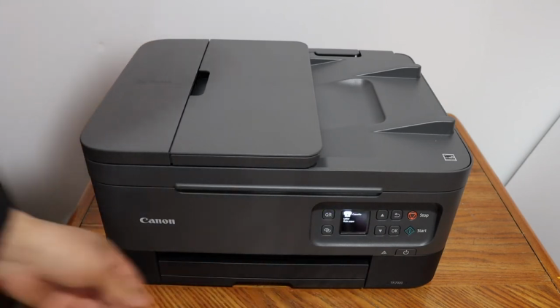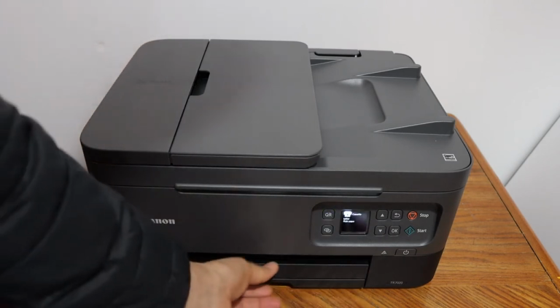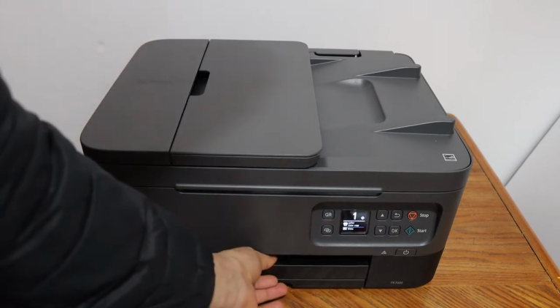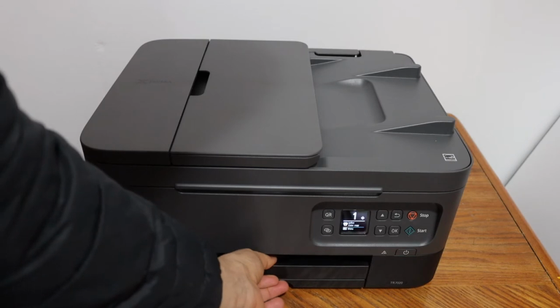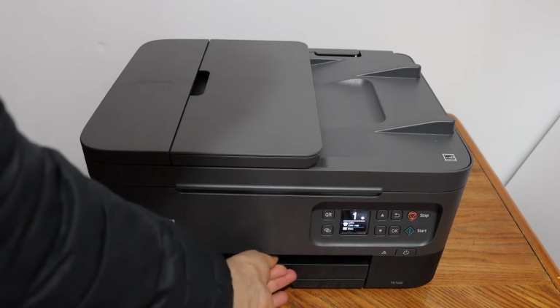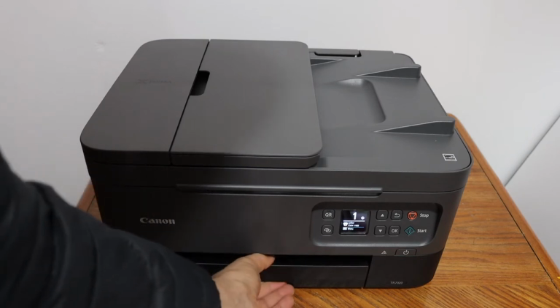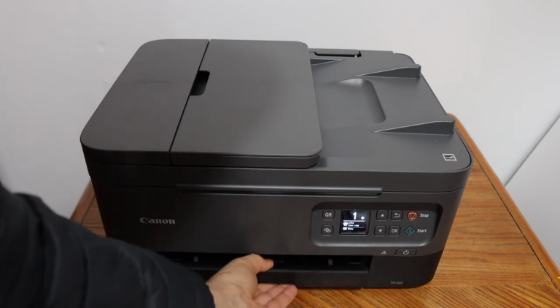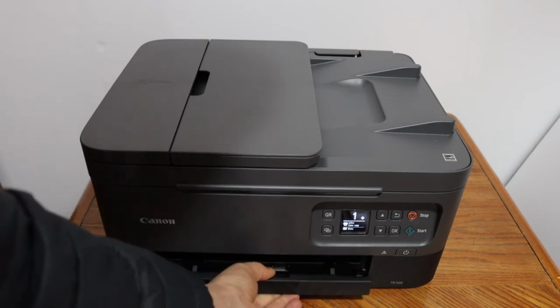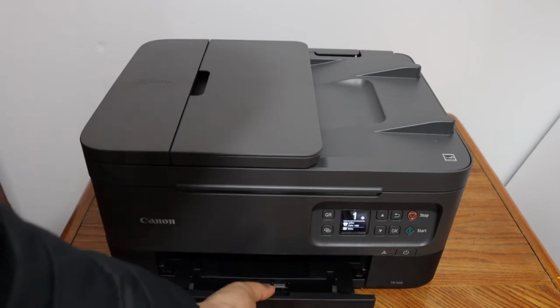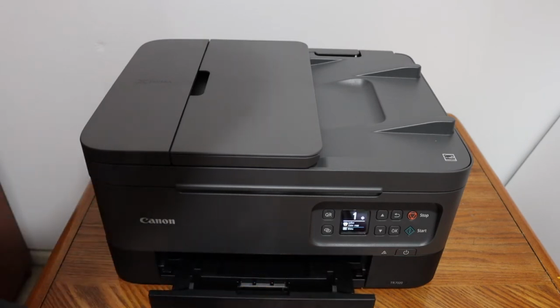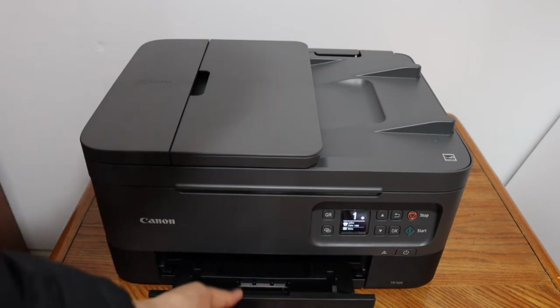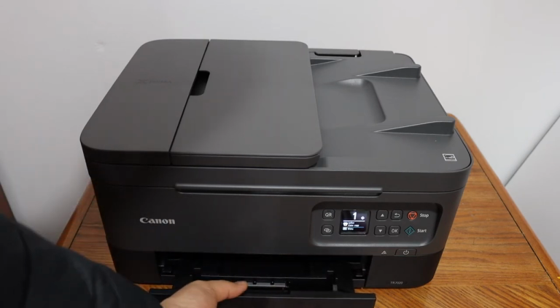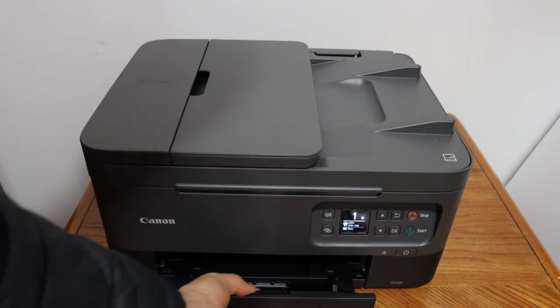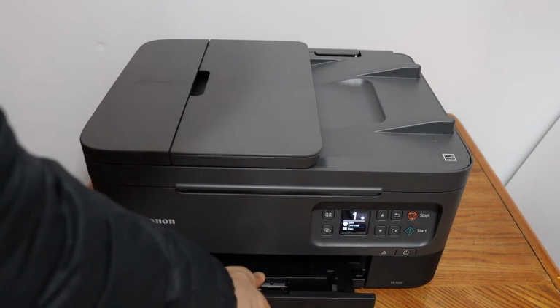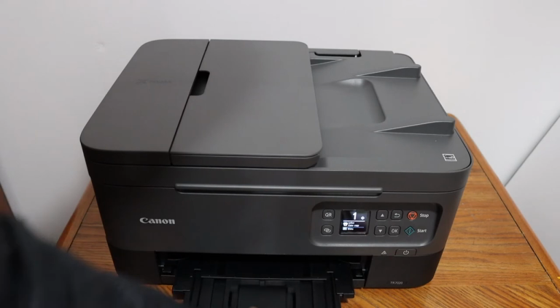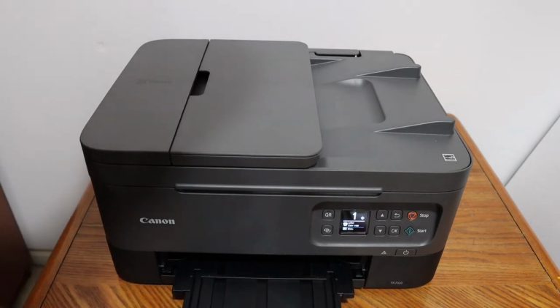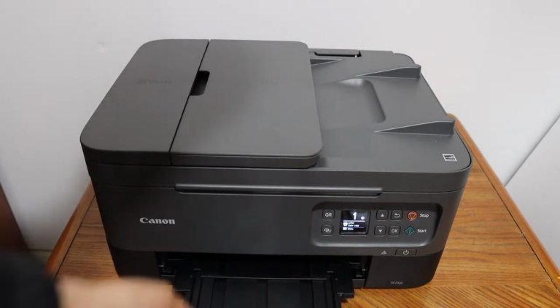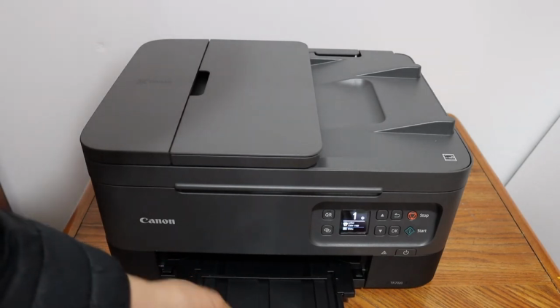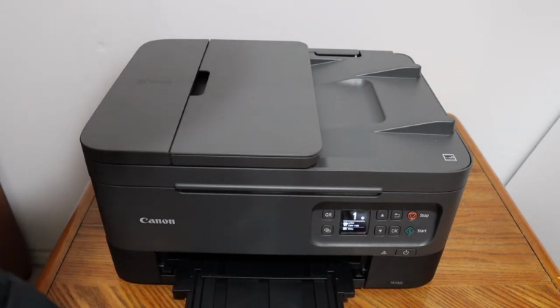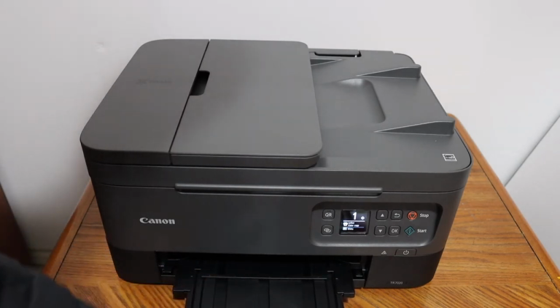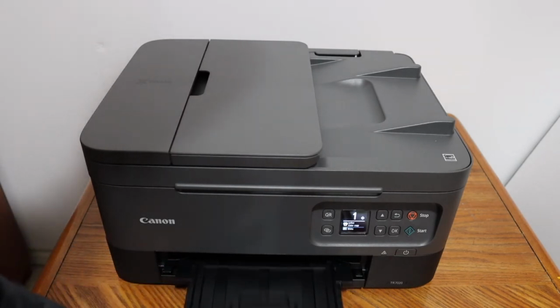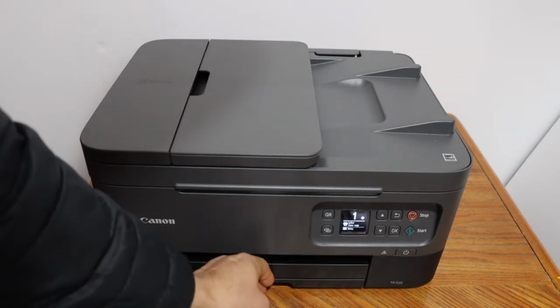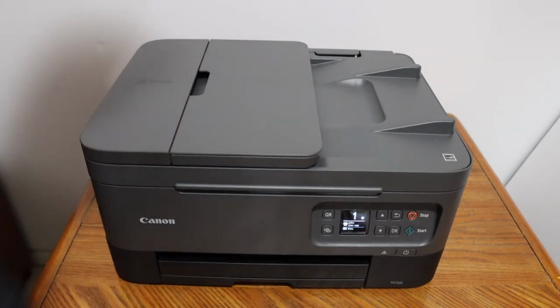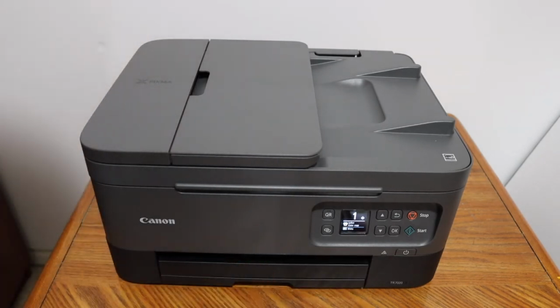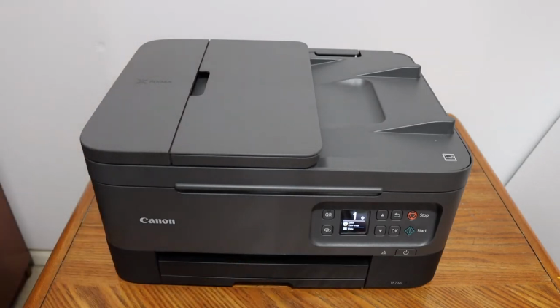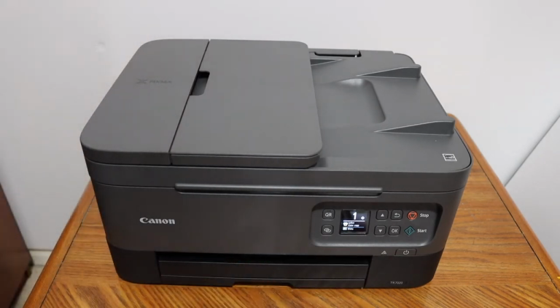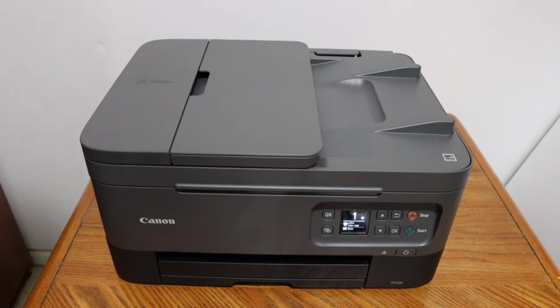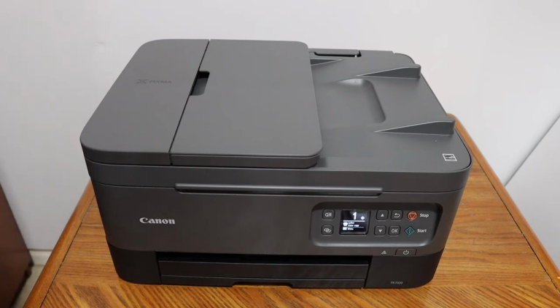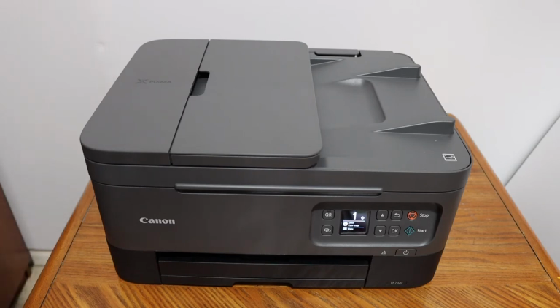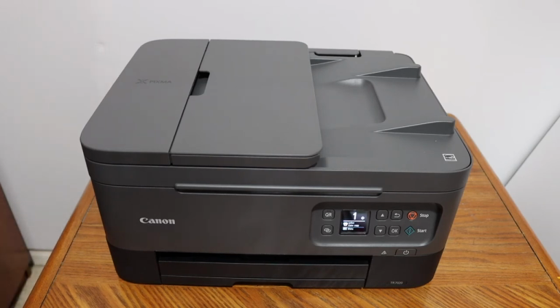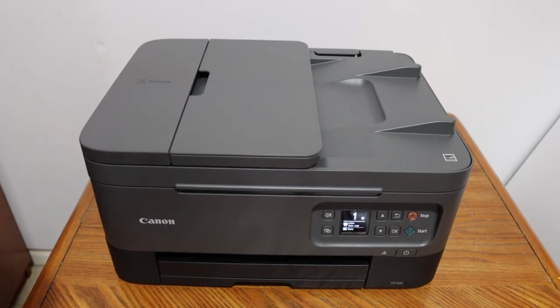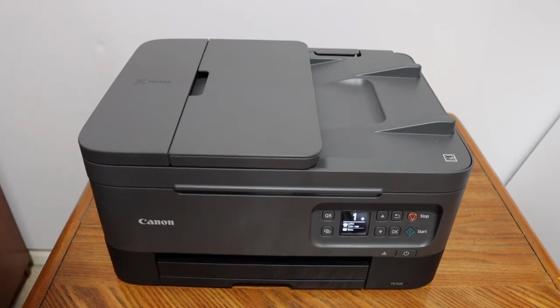The paper output tray is here, just above that as you can see. It can slide out all the way. And the second paper loading tray is at the rear.